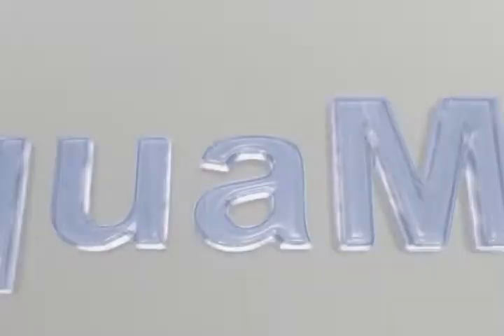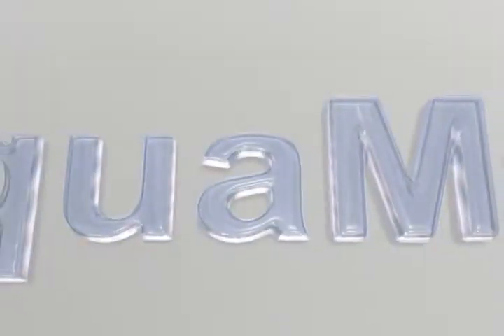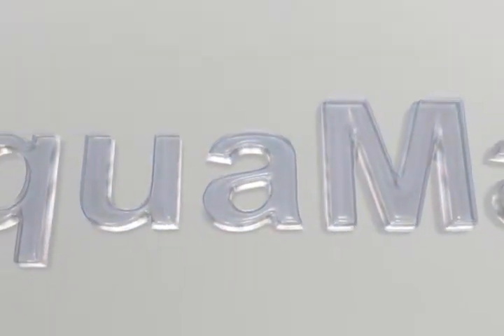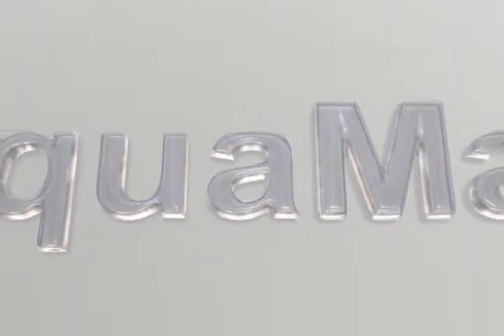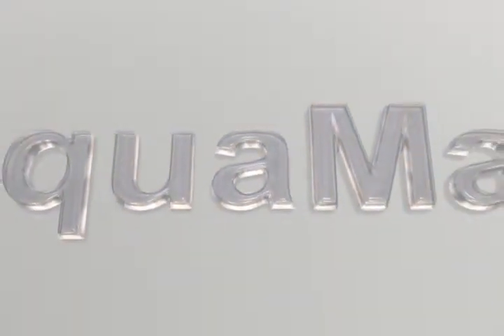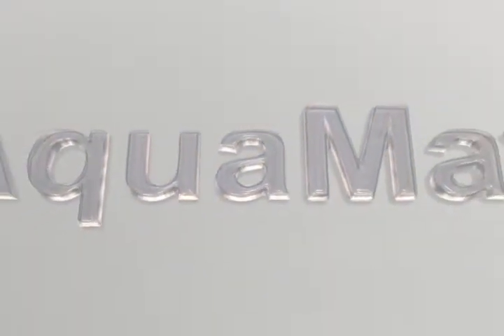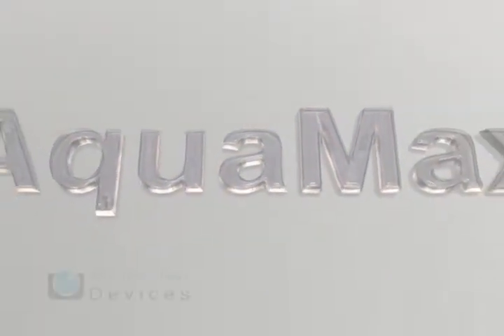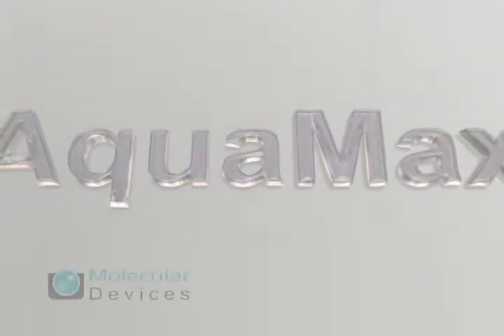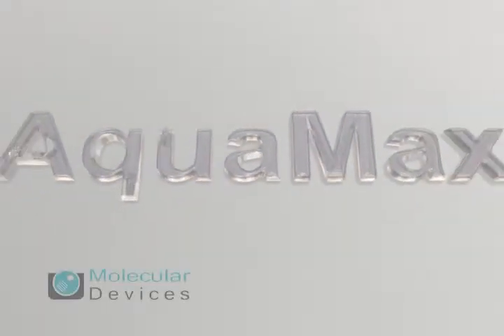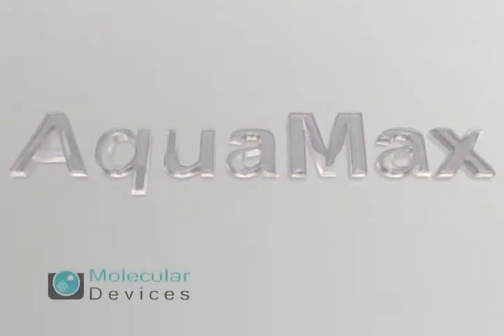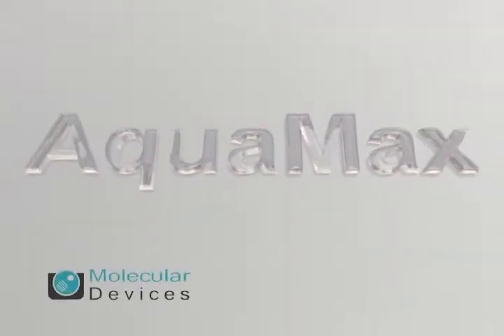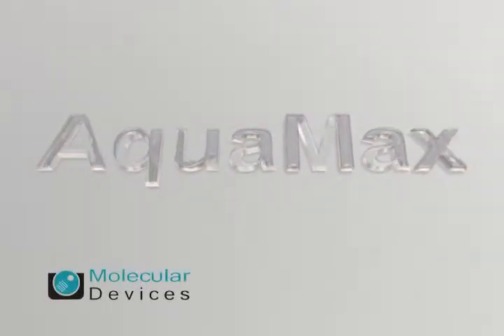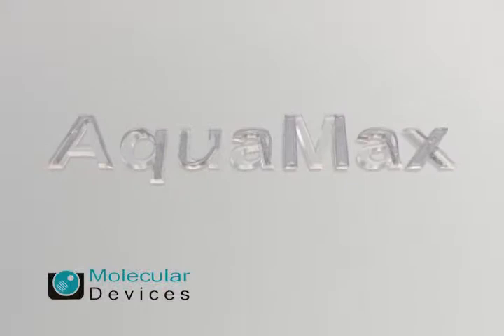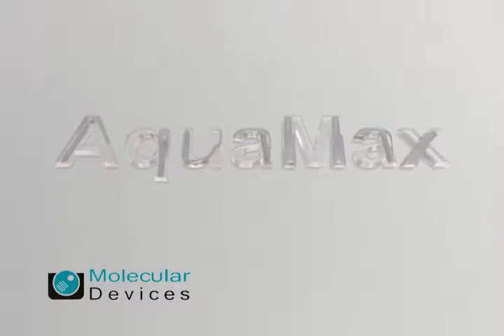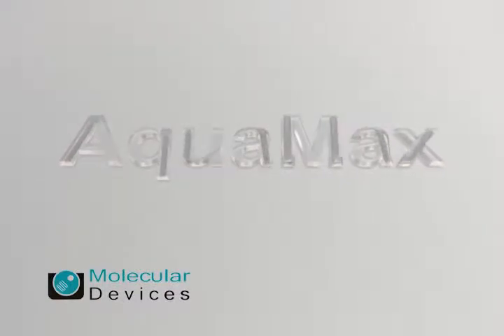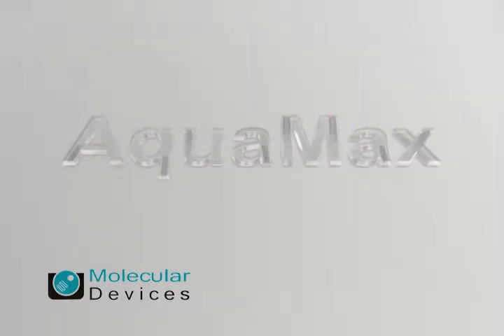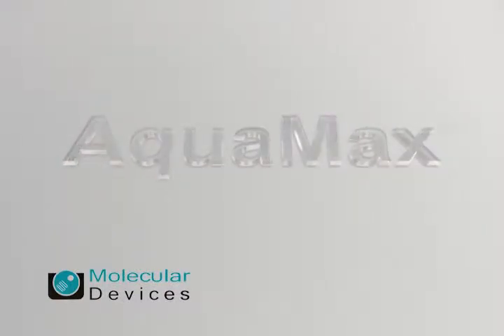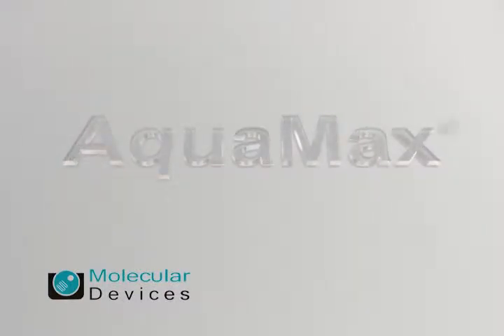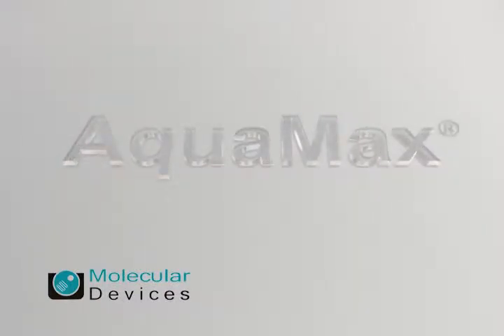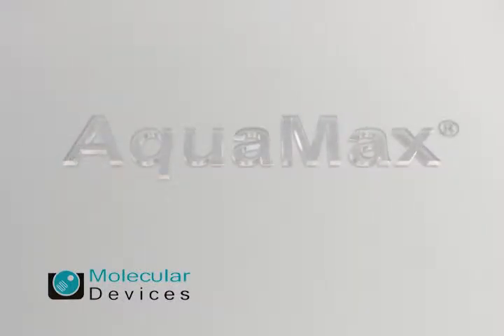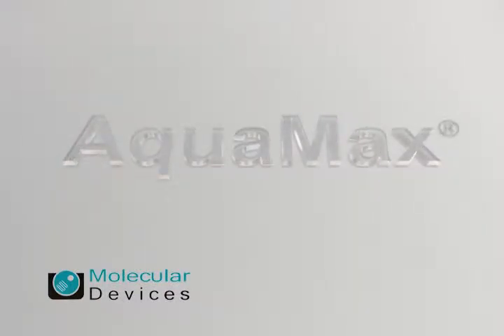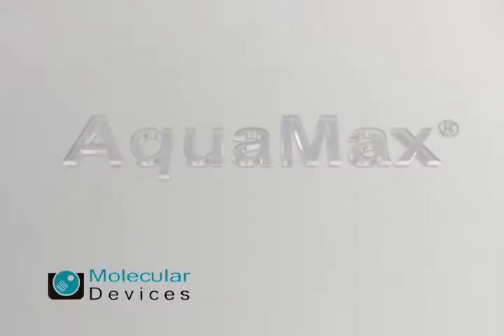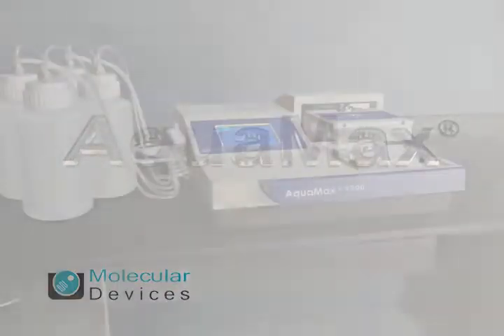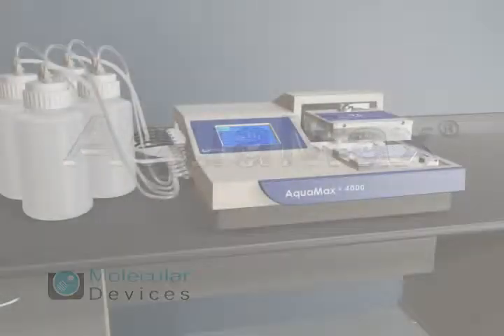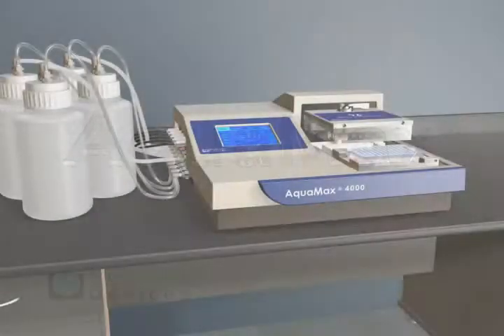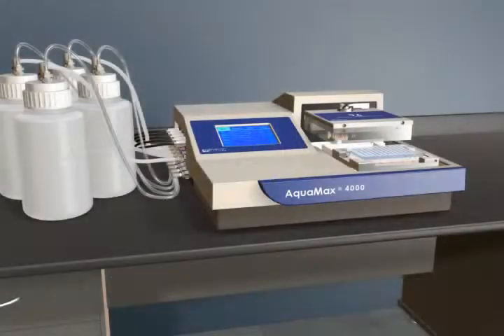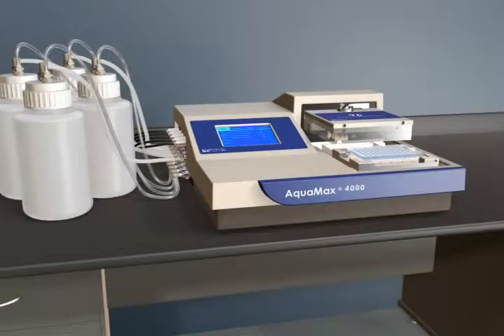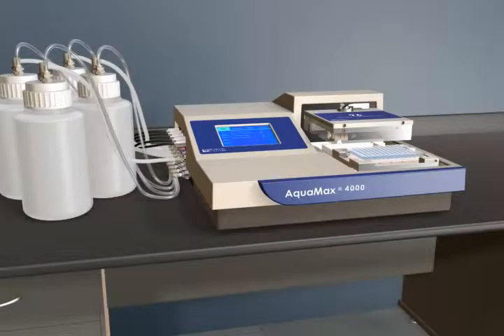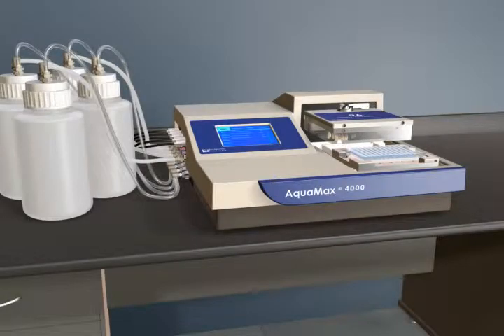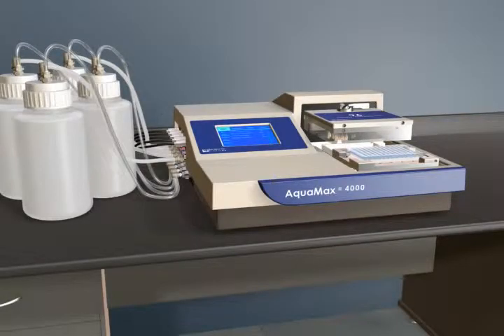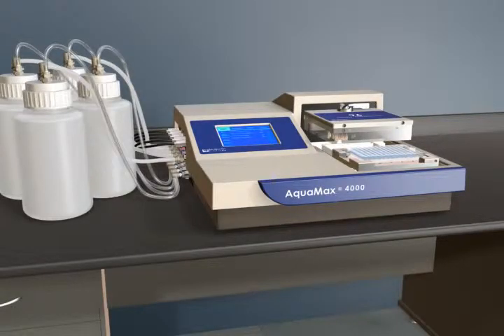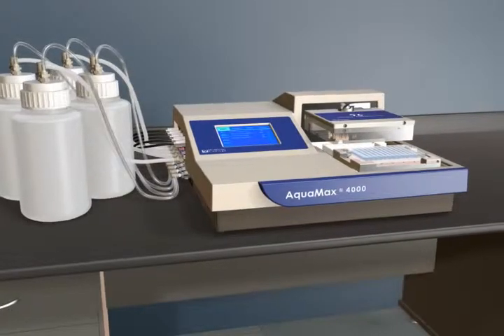The AquaMax Microplate Washer from Molecular Devices is a full-featured washer system. It is completely self-contained with no external vacuum pumps or computers.